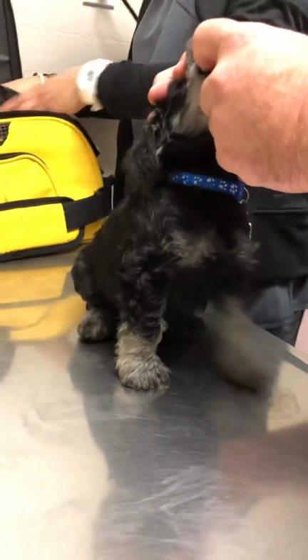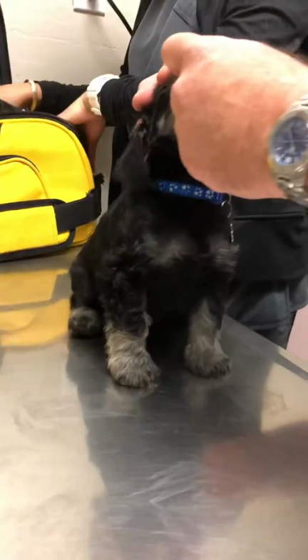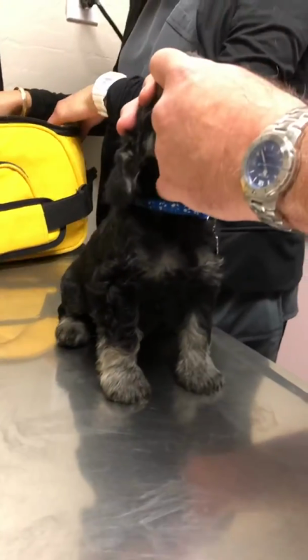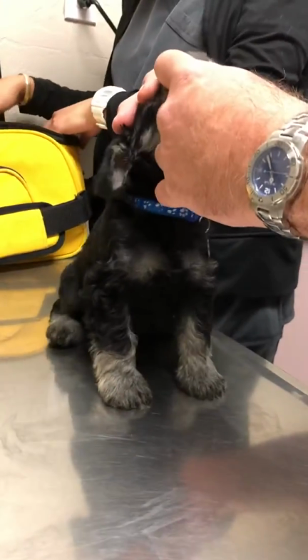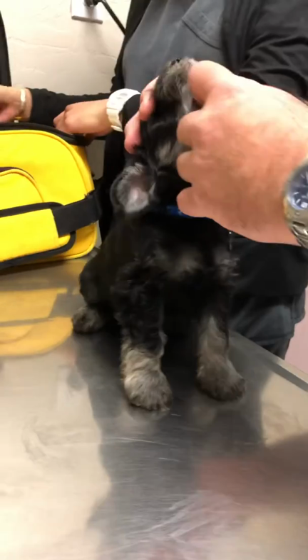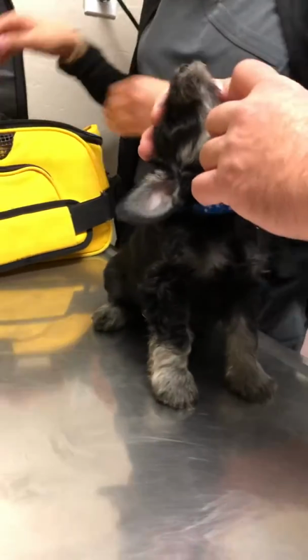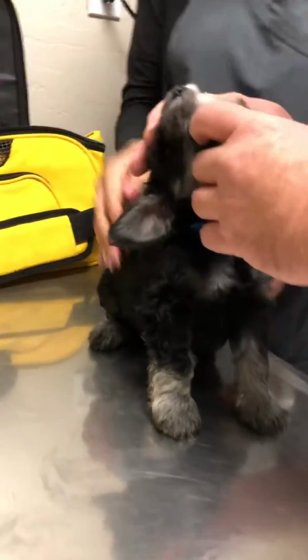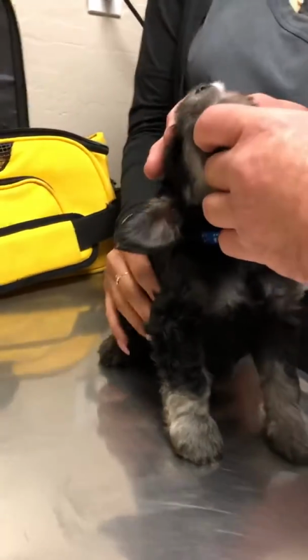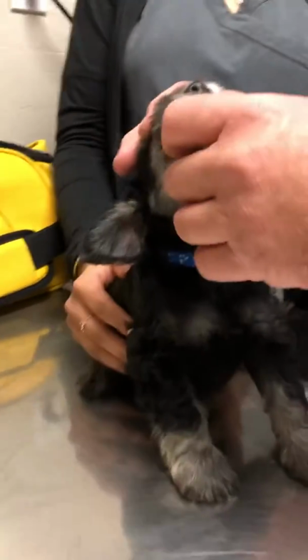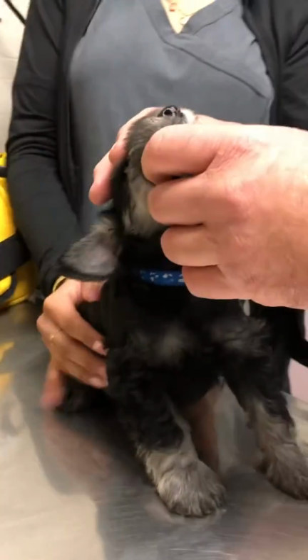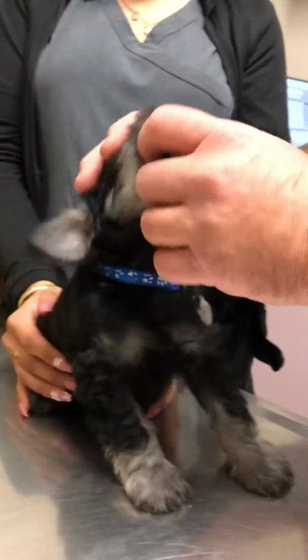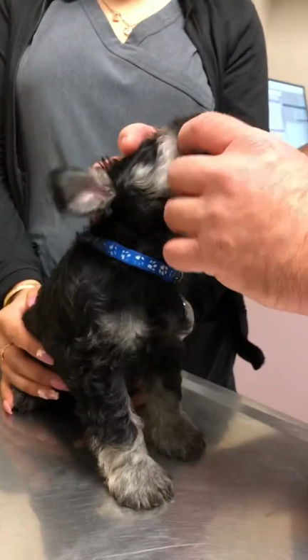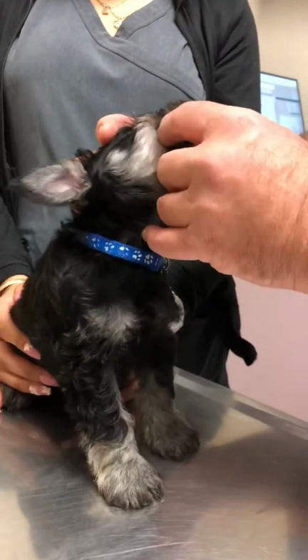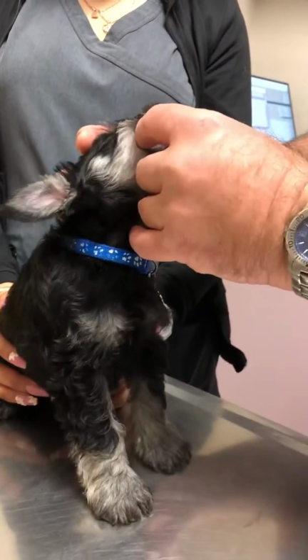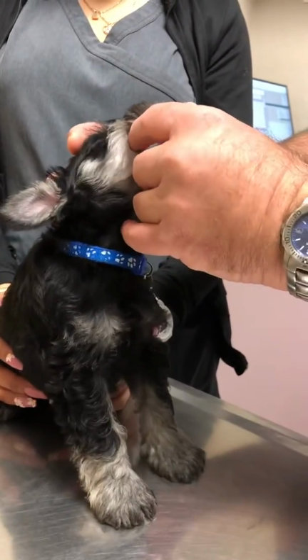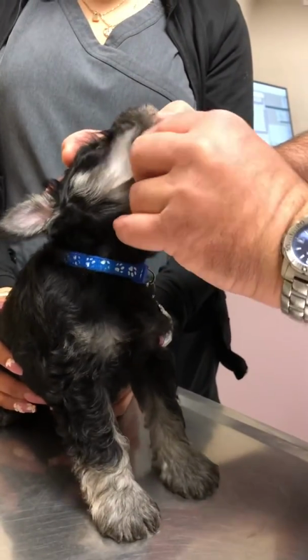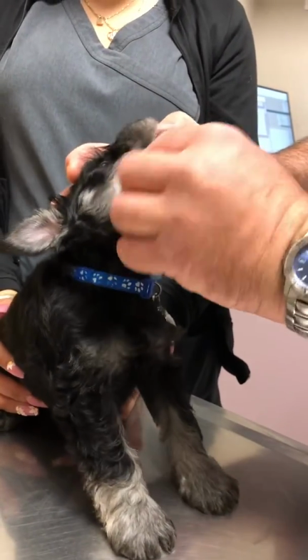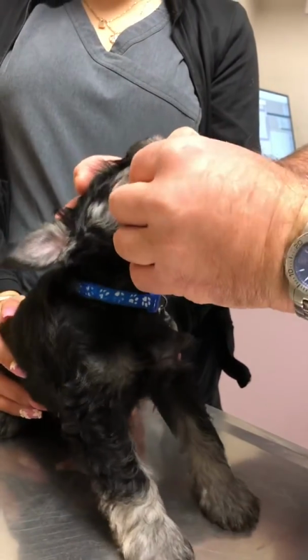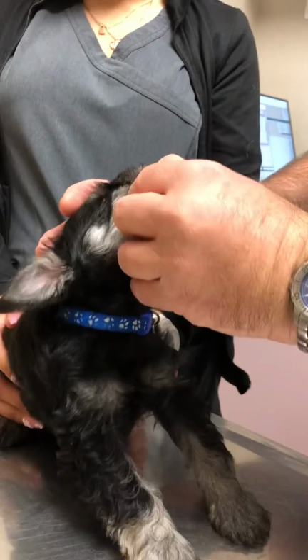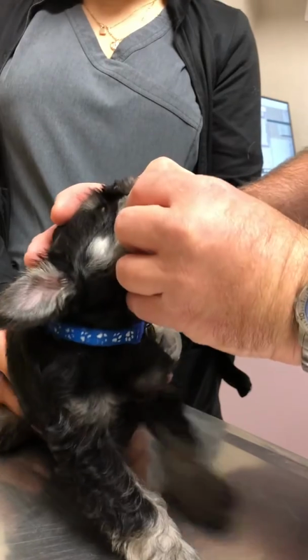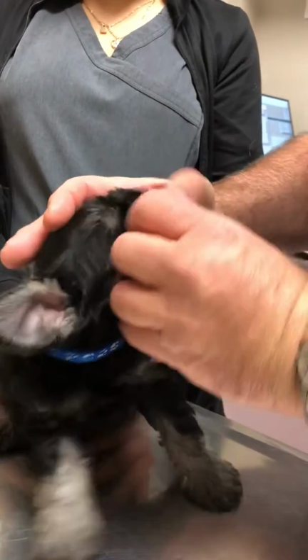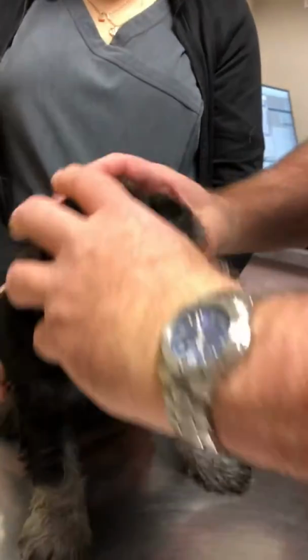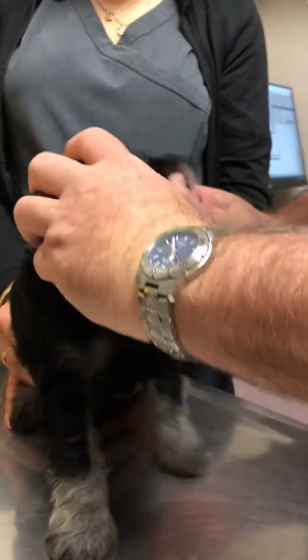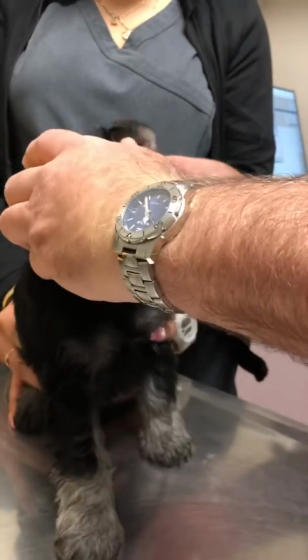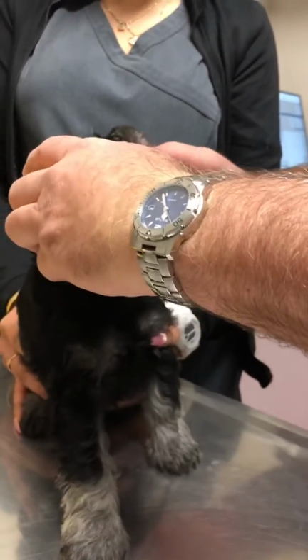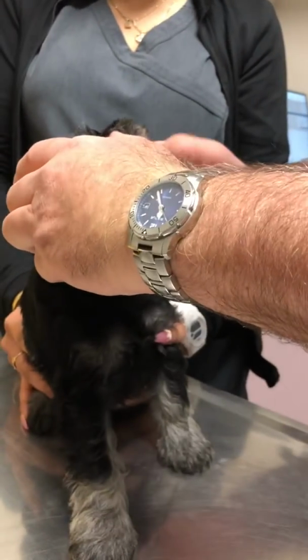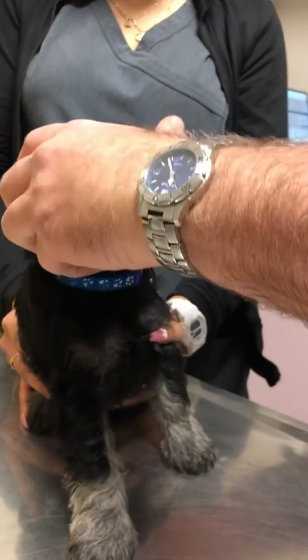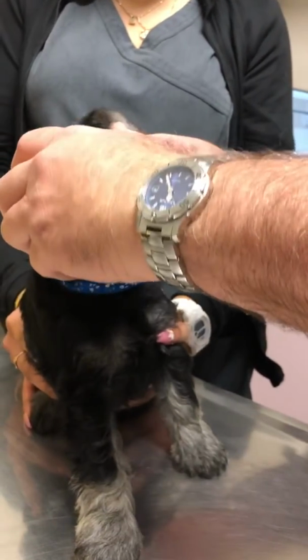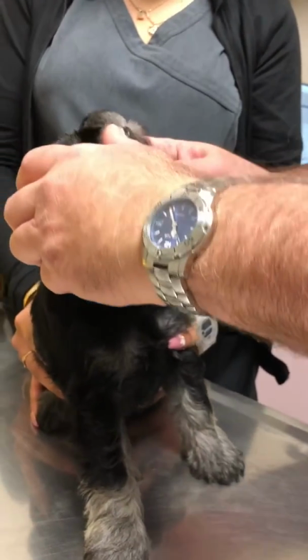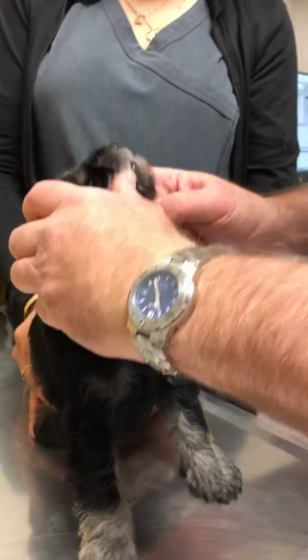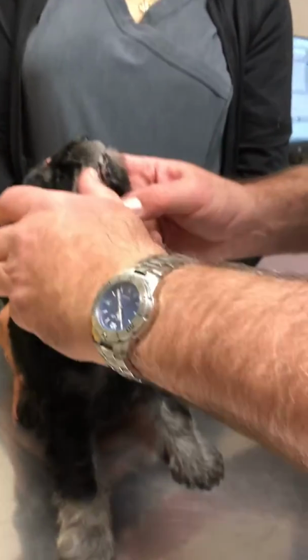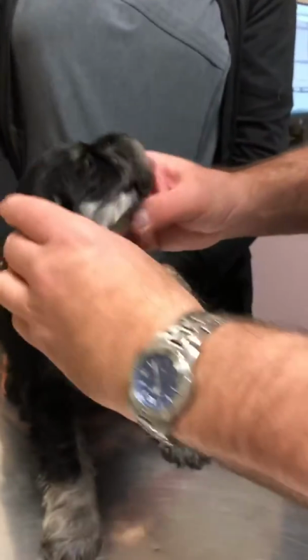This occlusion looks good. Those baby teeth look good. Come here, let me see the side. That's a good boy.